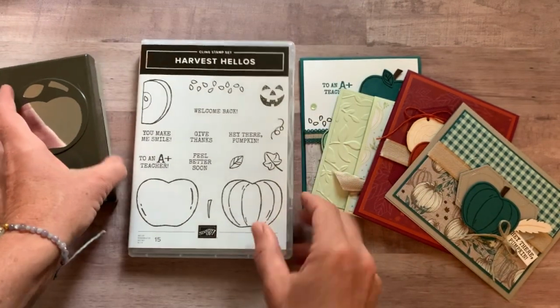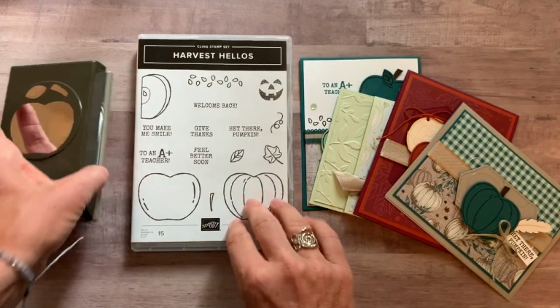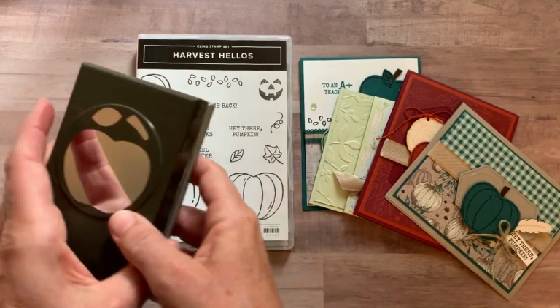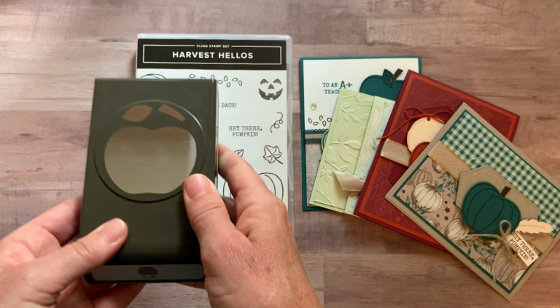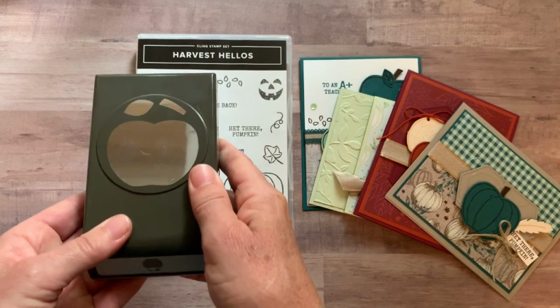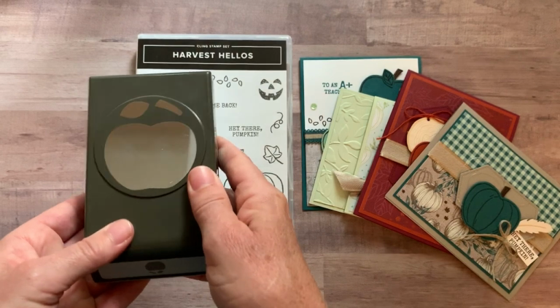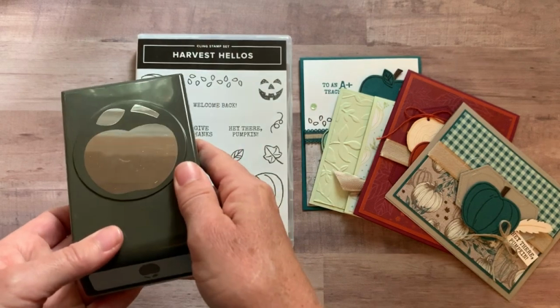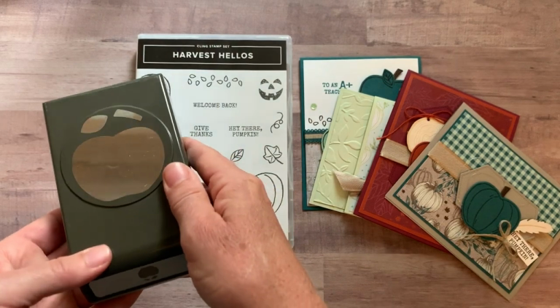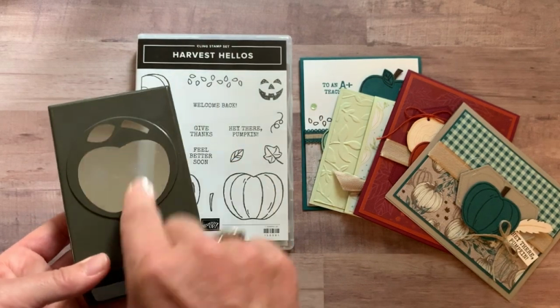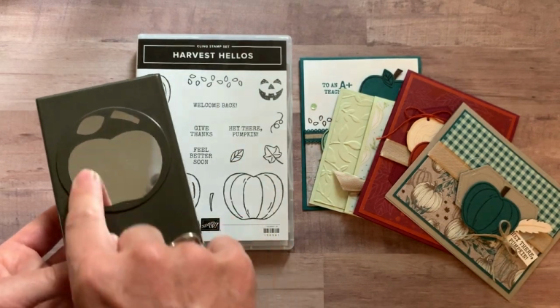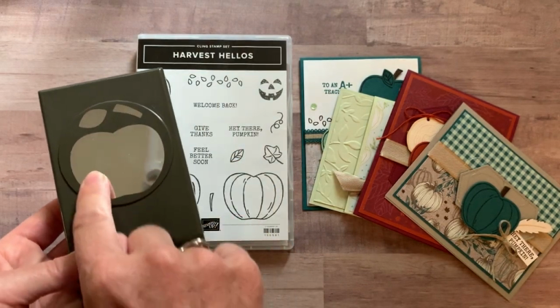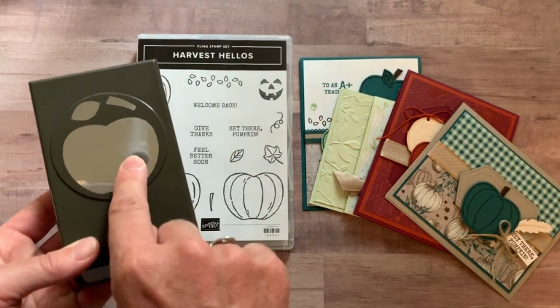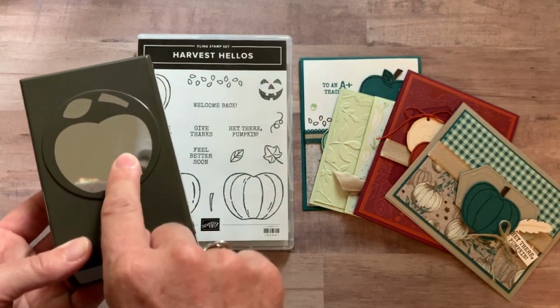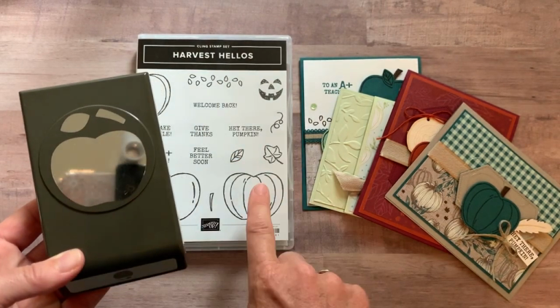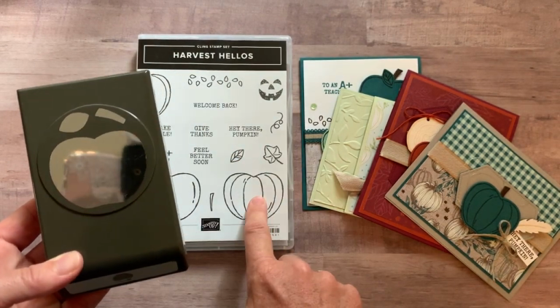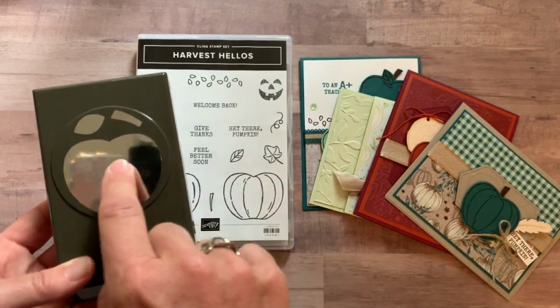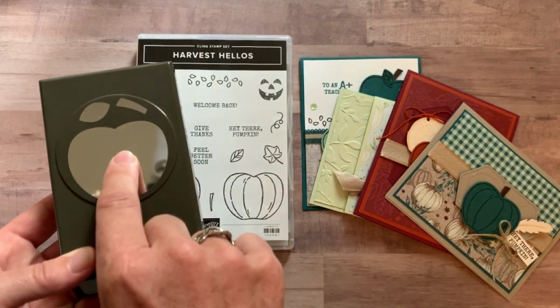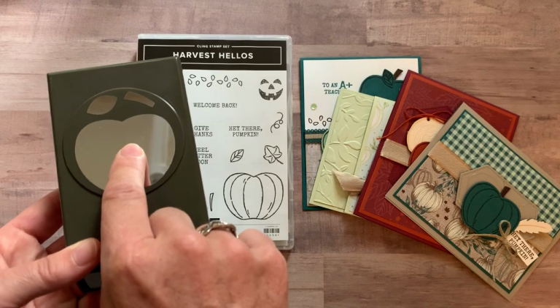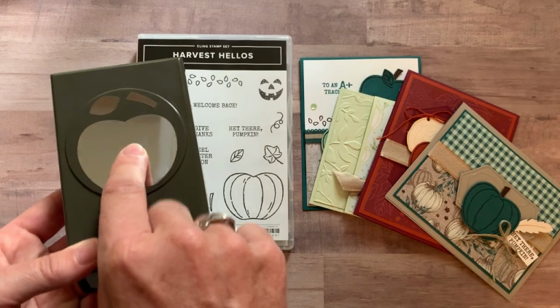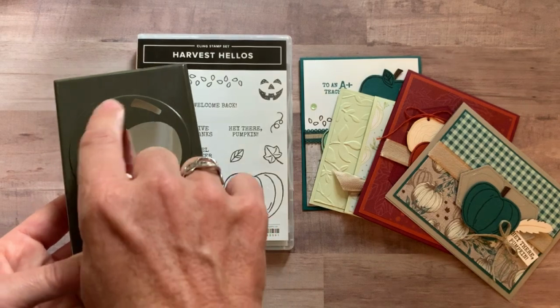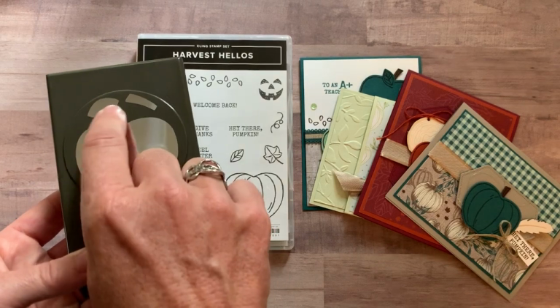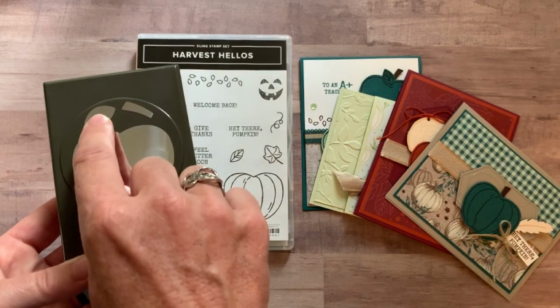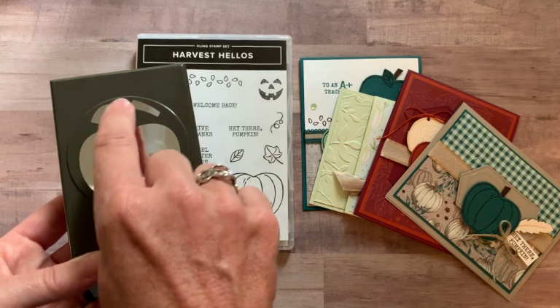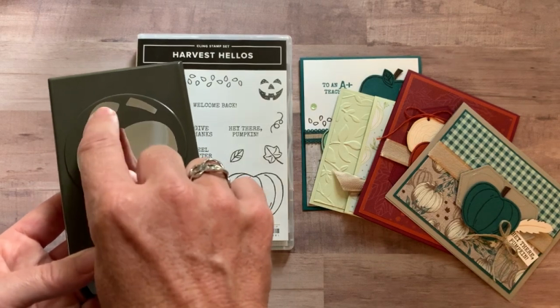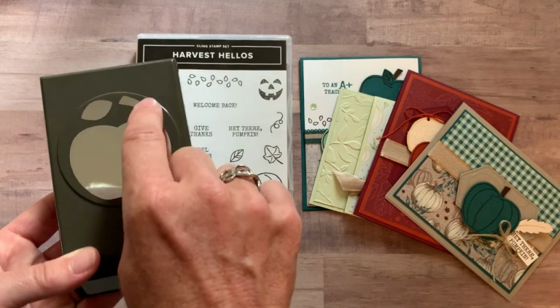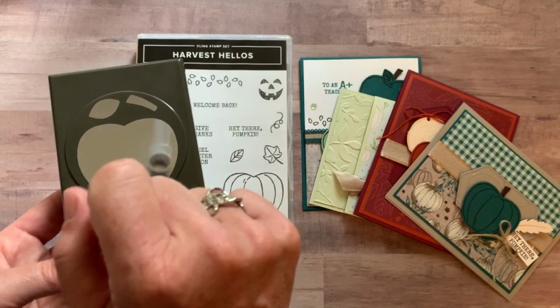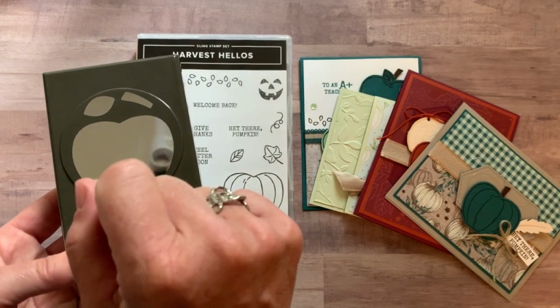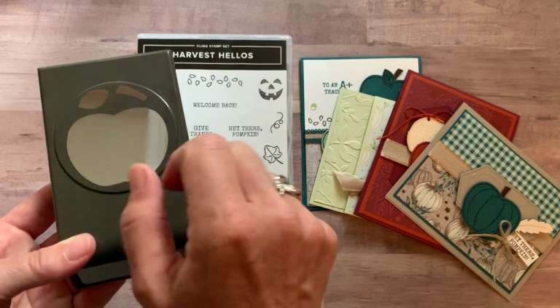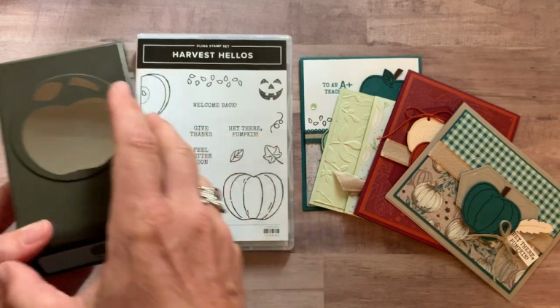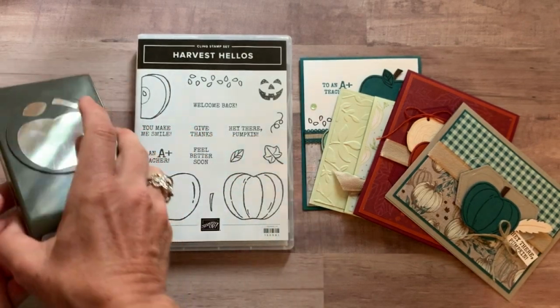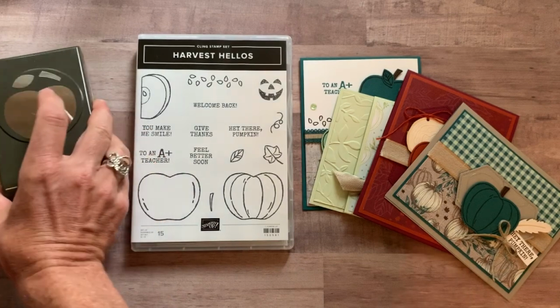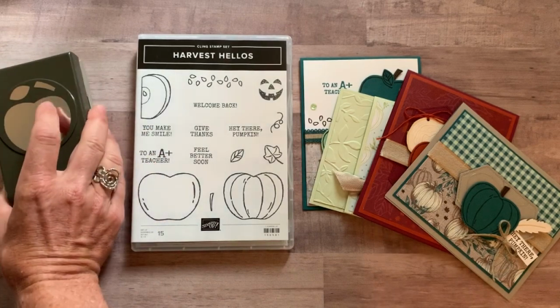And then the really cool thing — this is the apple builder punch. You can see it's in the shape of an apple or in the shape of a pumpkin. And then you've got the little leaf and then the stem for your apple or your pumpkin as well.